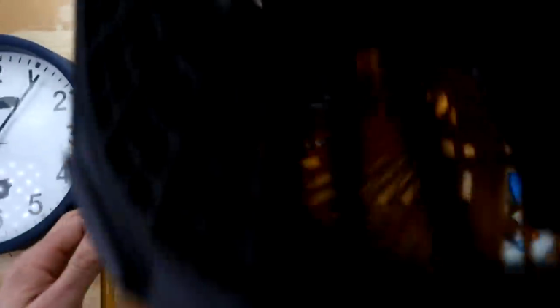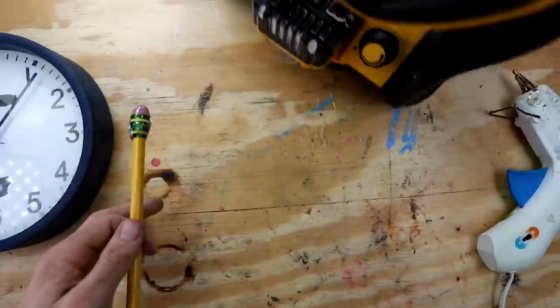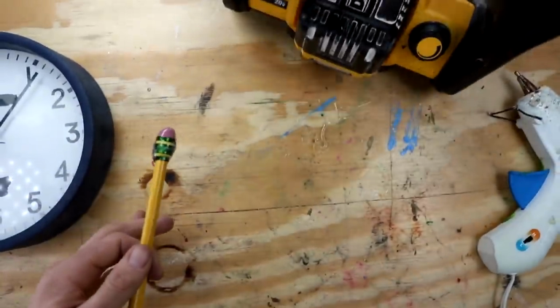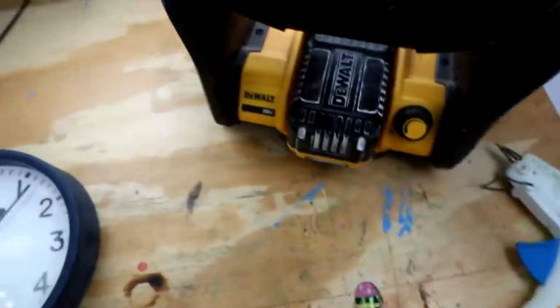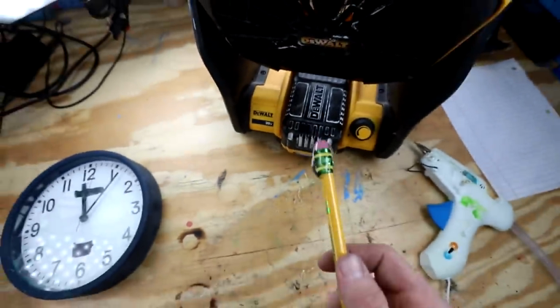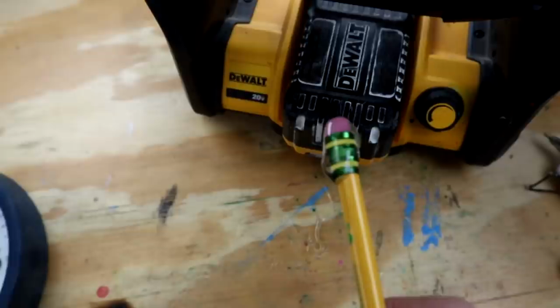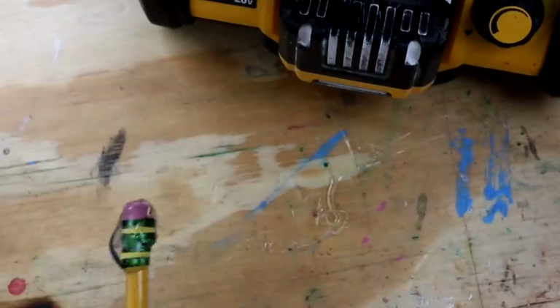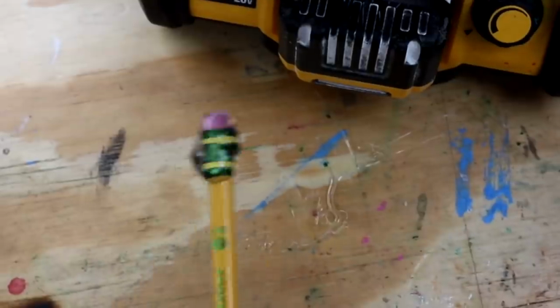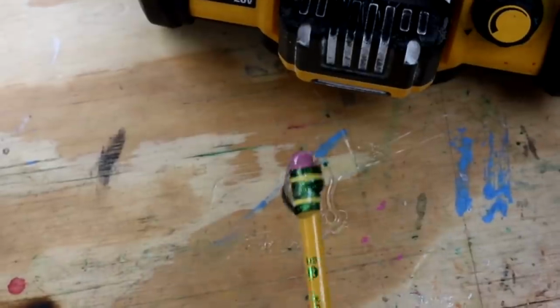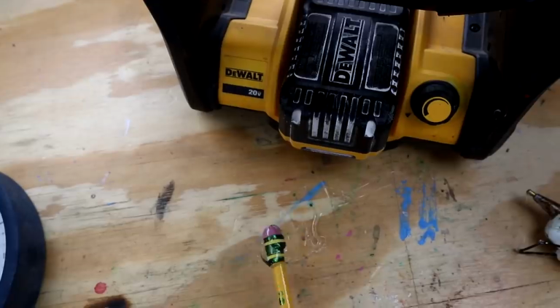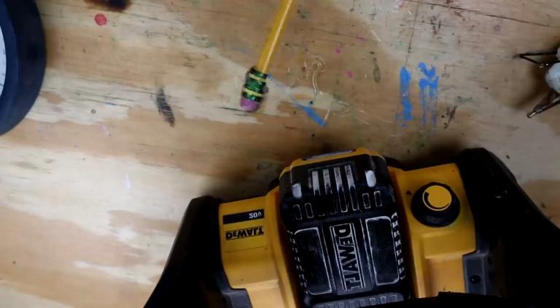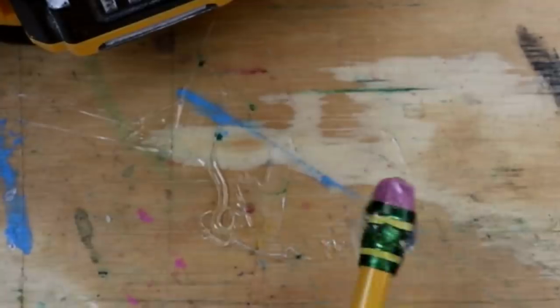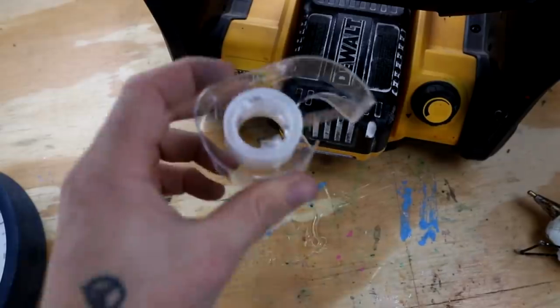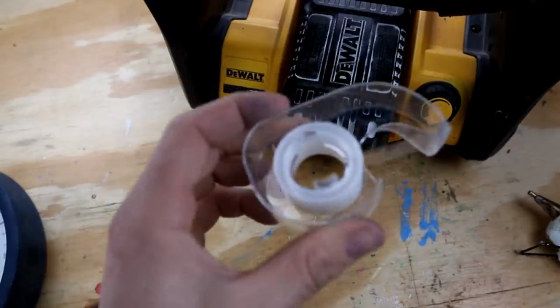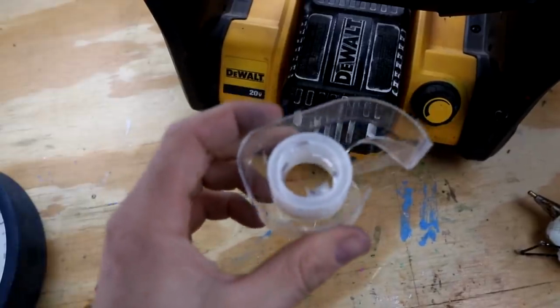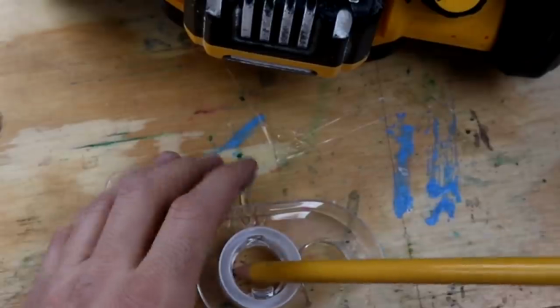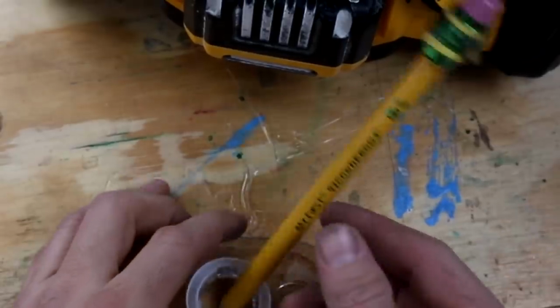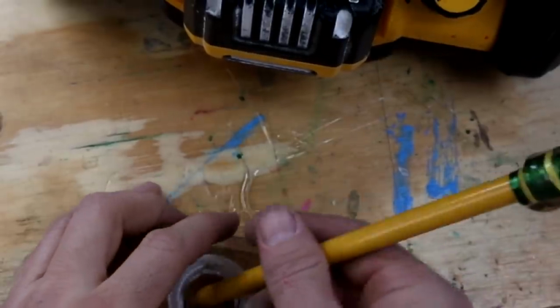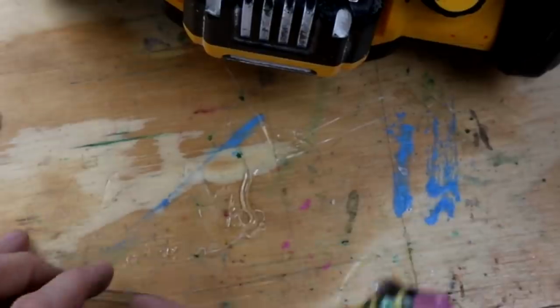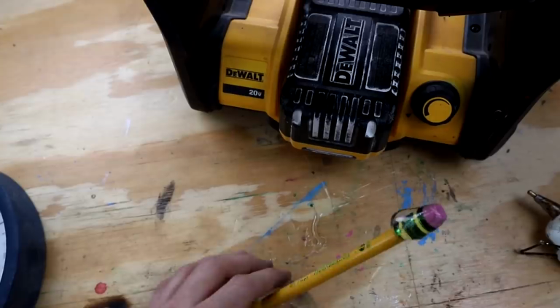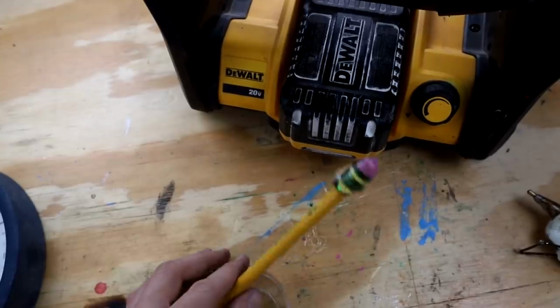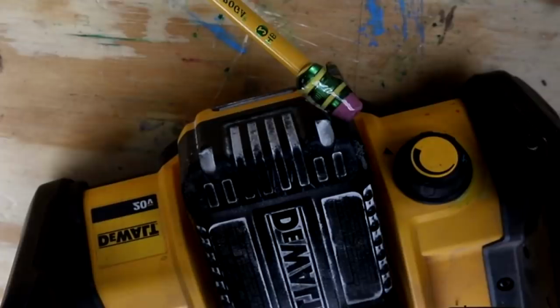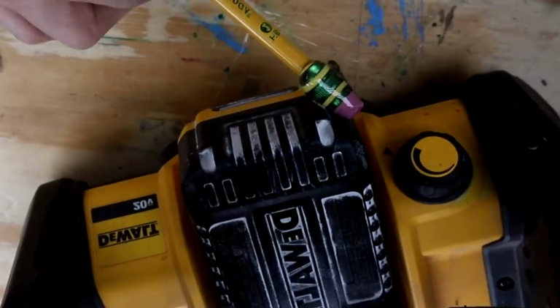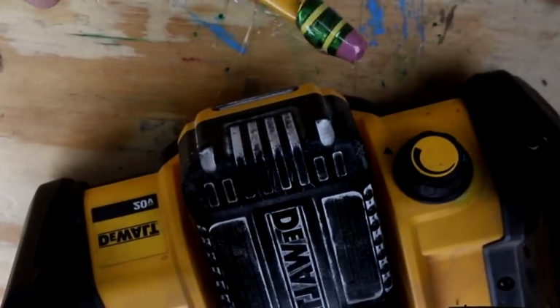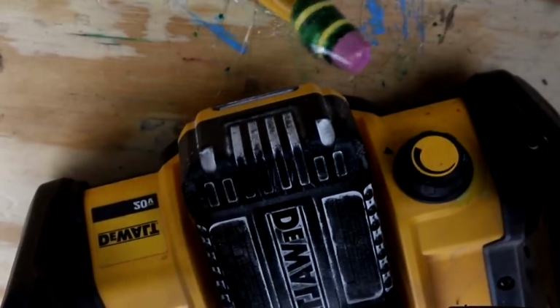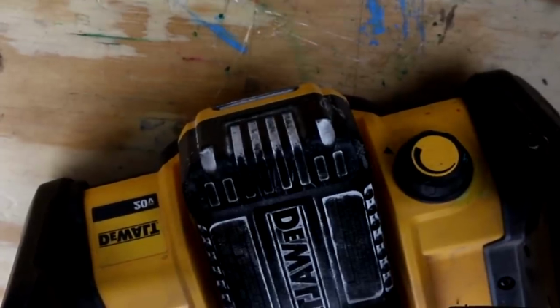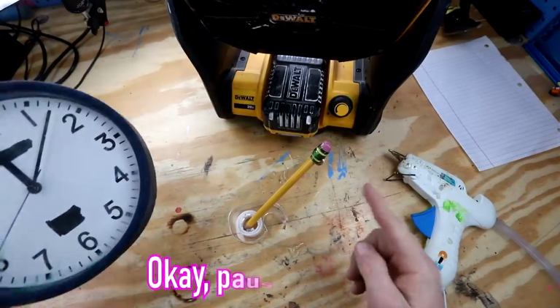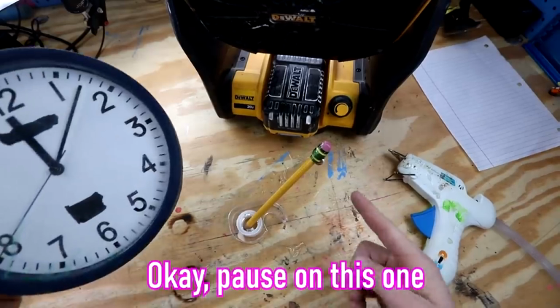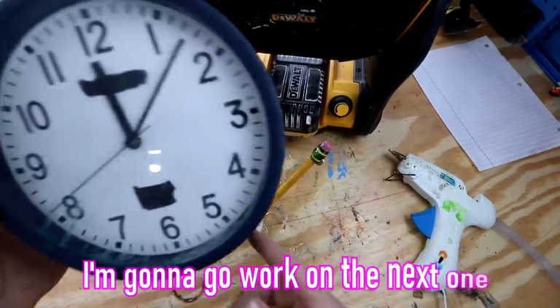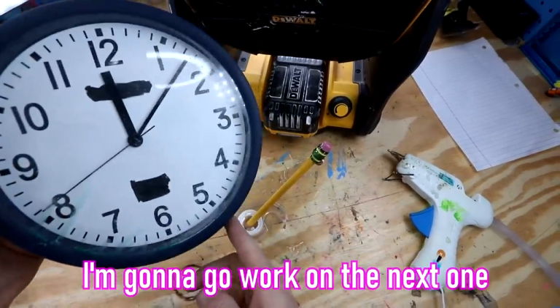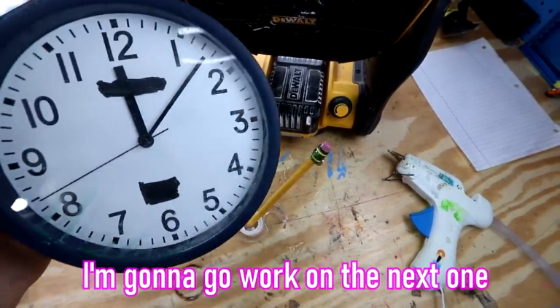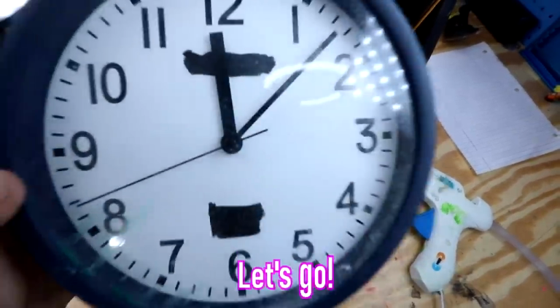I broke out my fan. Cool off! I need something to put this in. I think this tape might do. Yes! It got stuck to the fan. Okay, pause on this one. I'm gonna go work on the next one. Let's go!